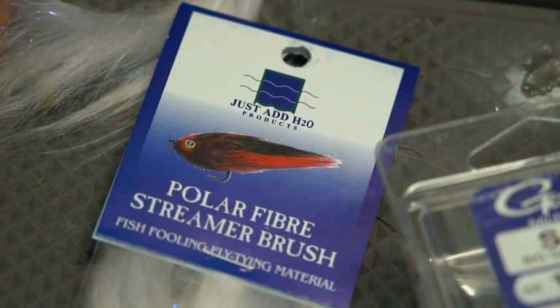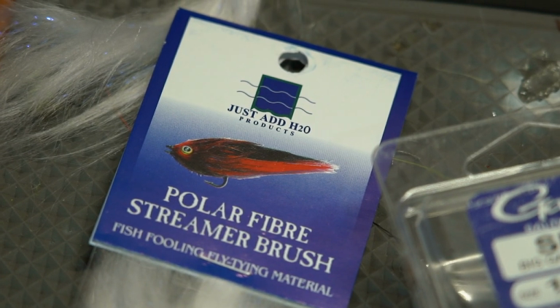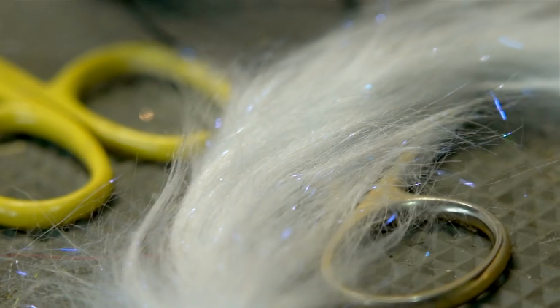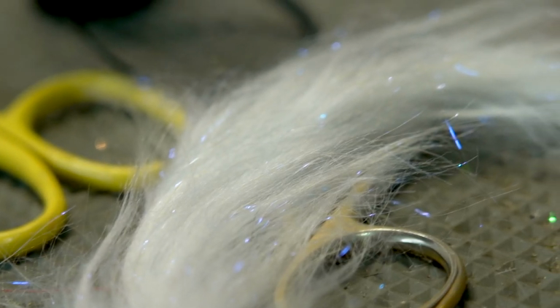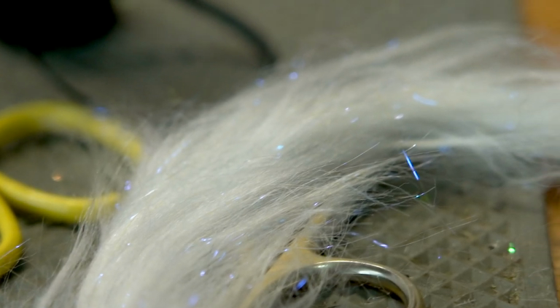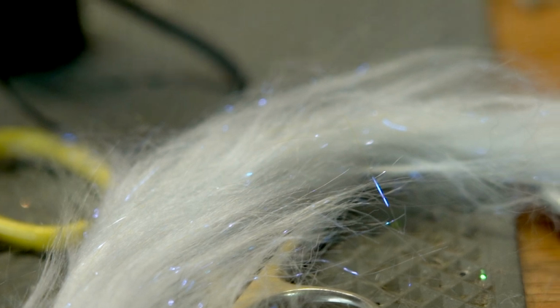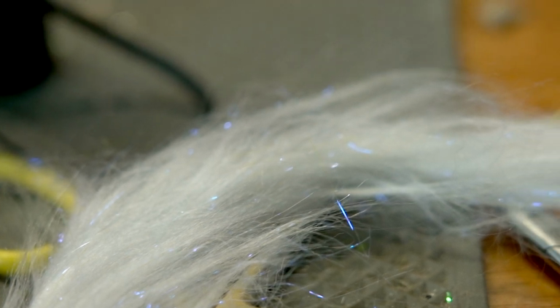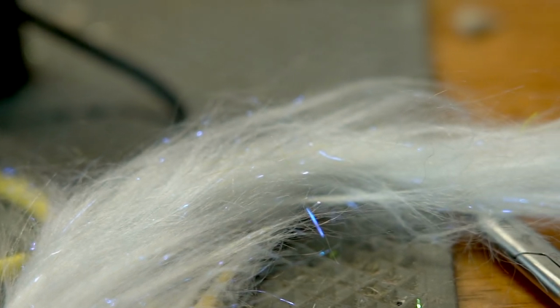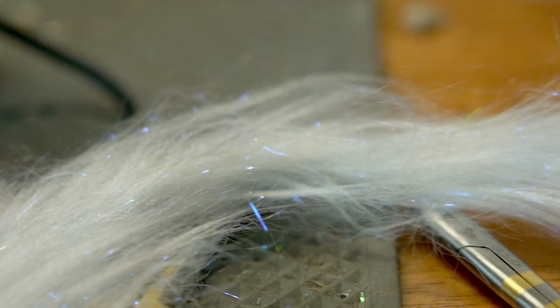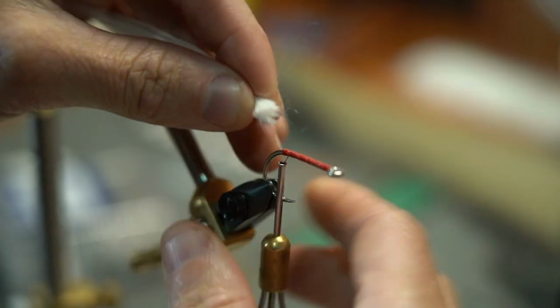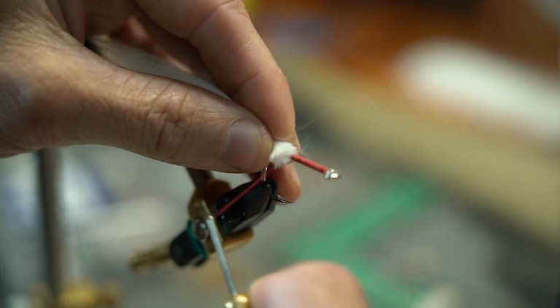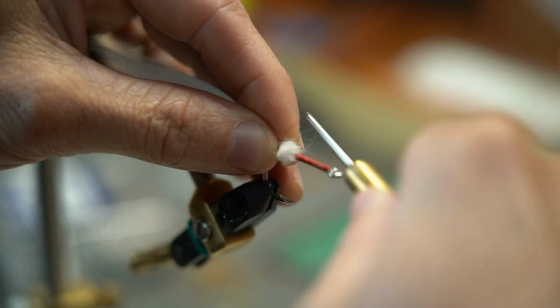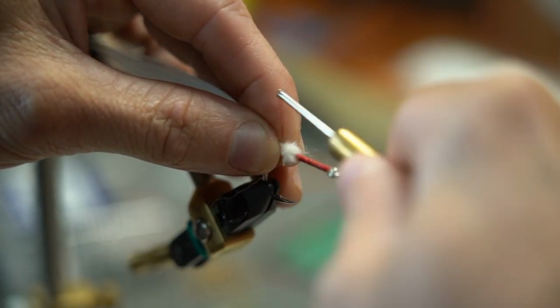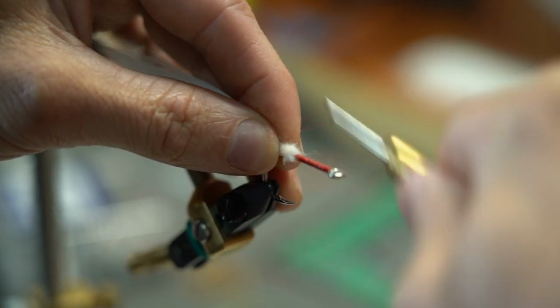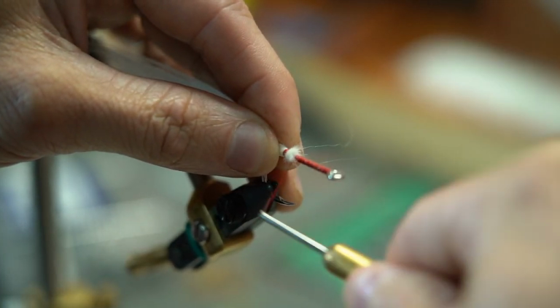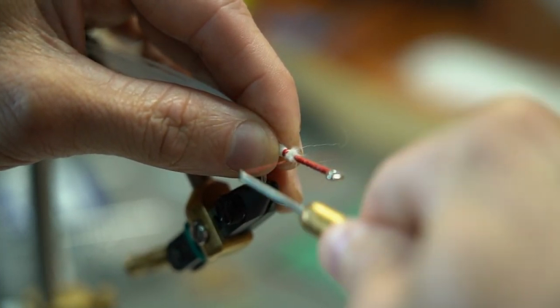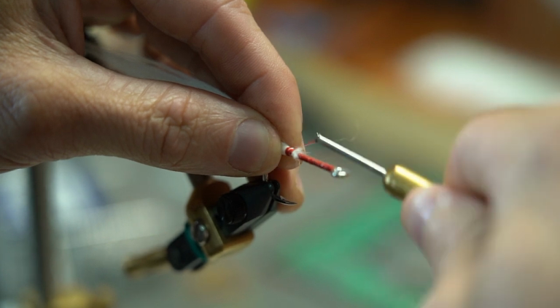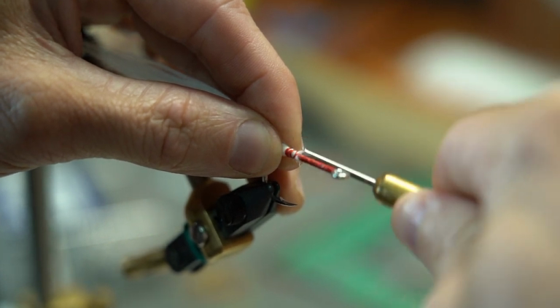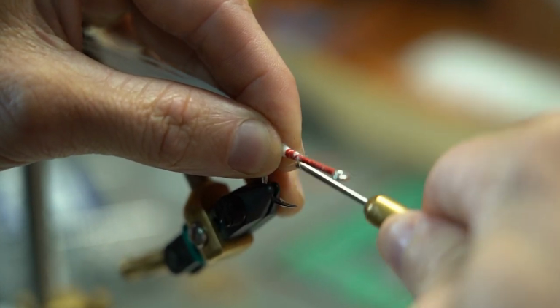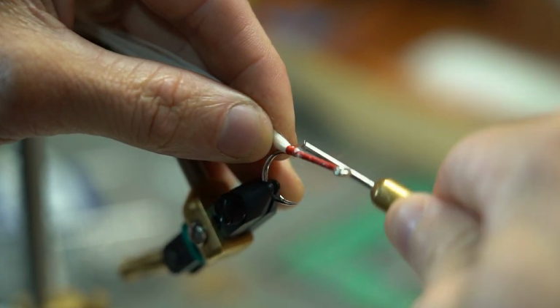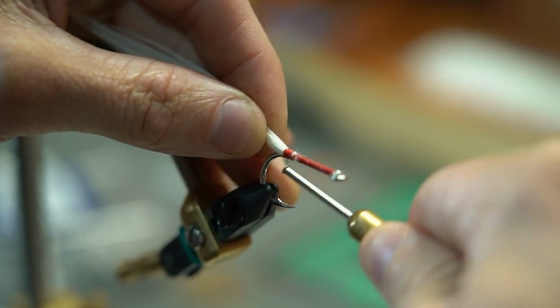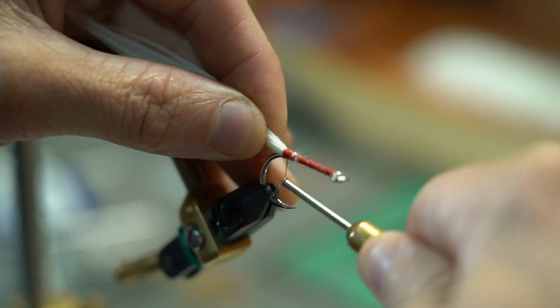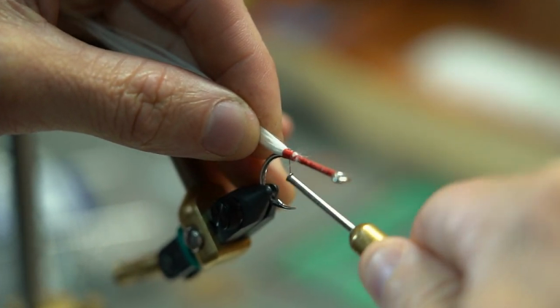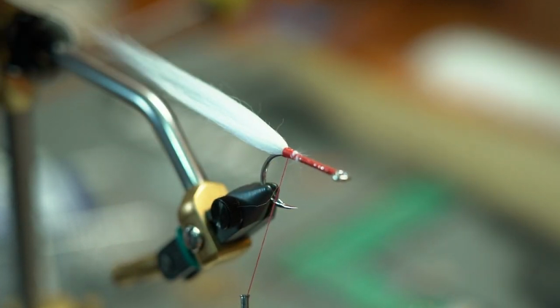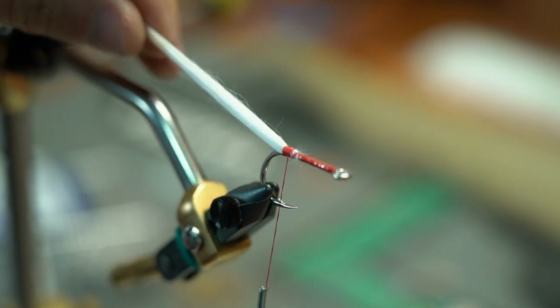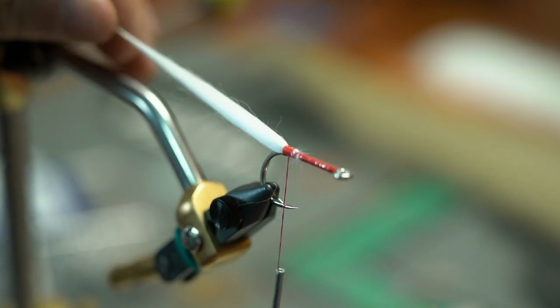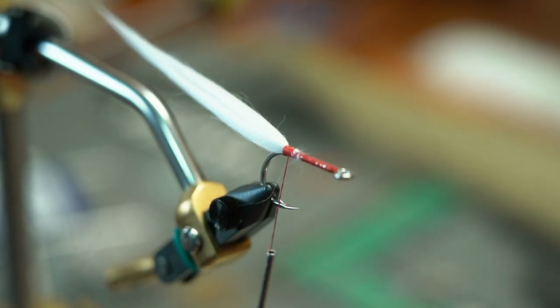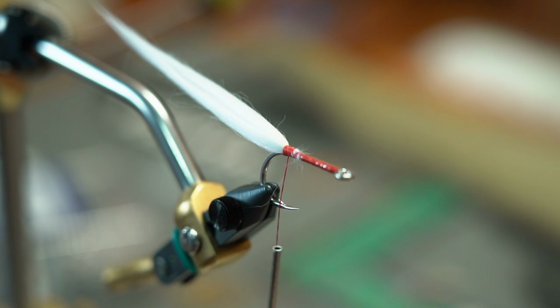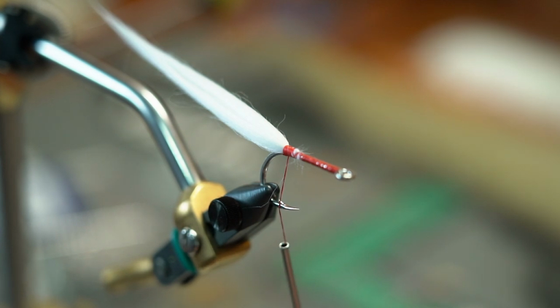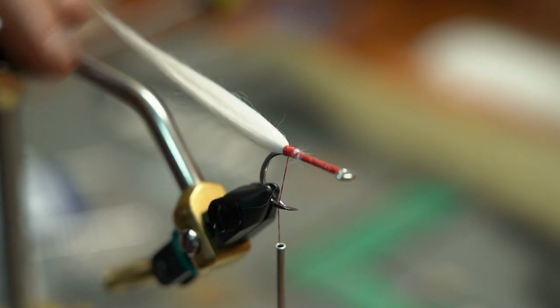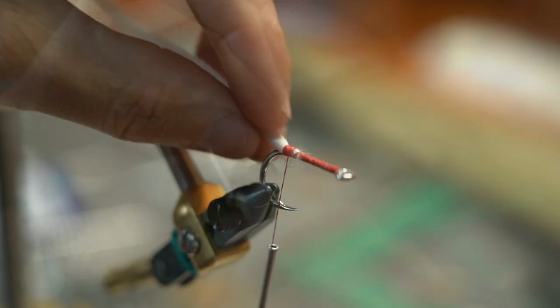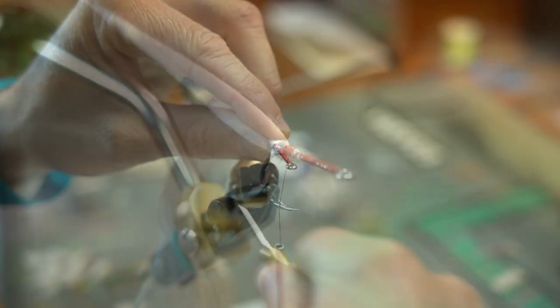What I like to do with this brush is, before I use the brushes to finish off the fly, I like to tie in a pinch of white craft fur. This allows you to put a little bit more body into the fly, and then we start the brushes which lead all the way up to the eye of the hook.